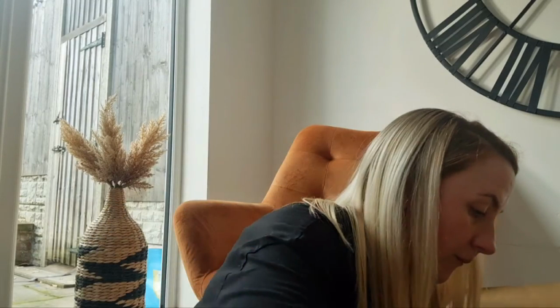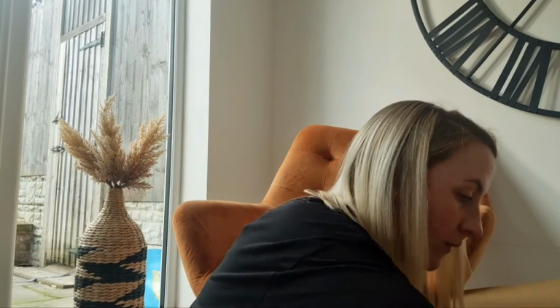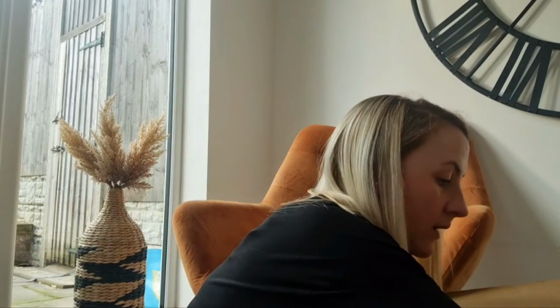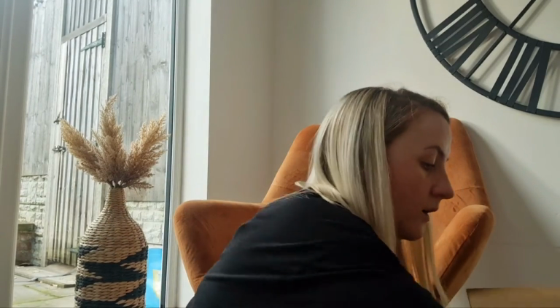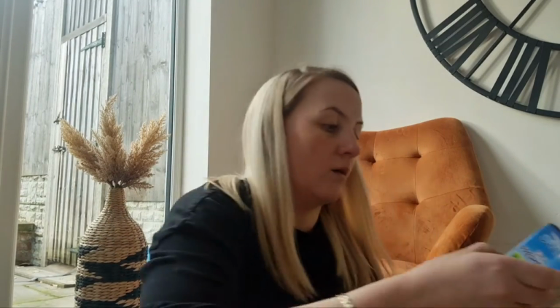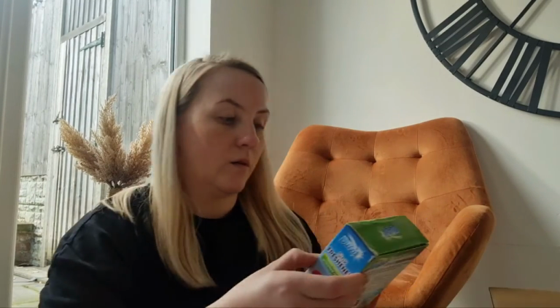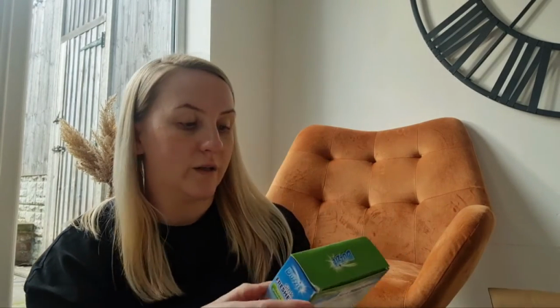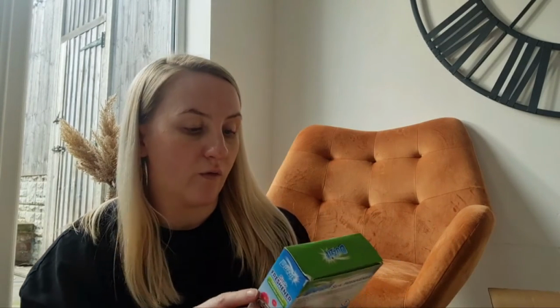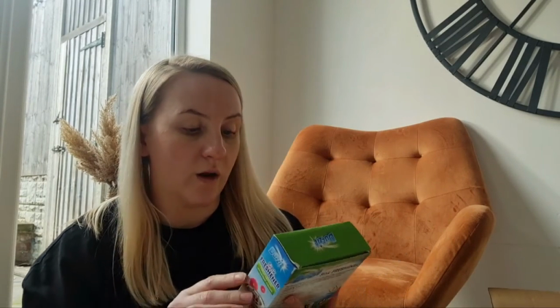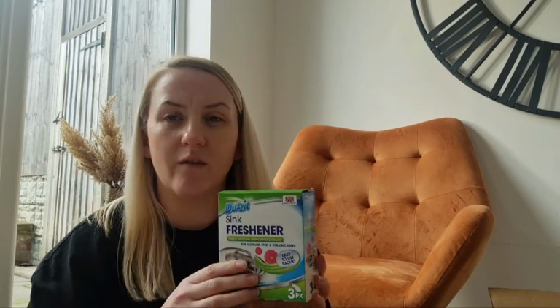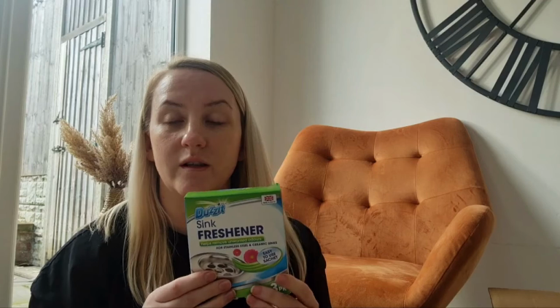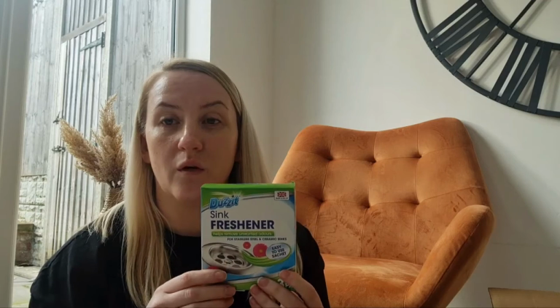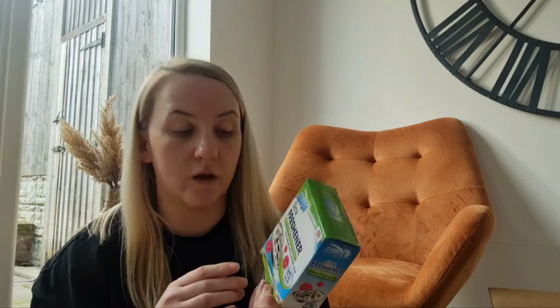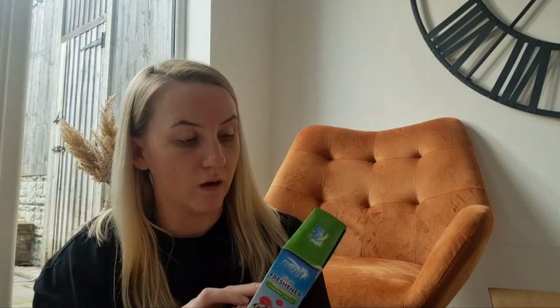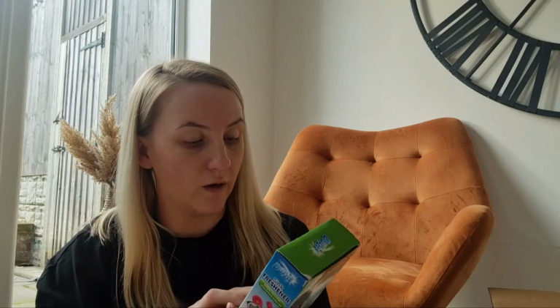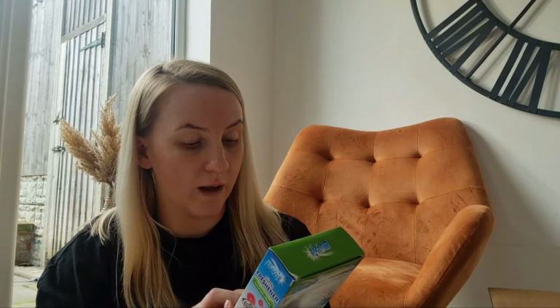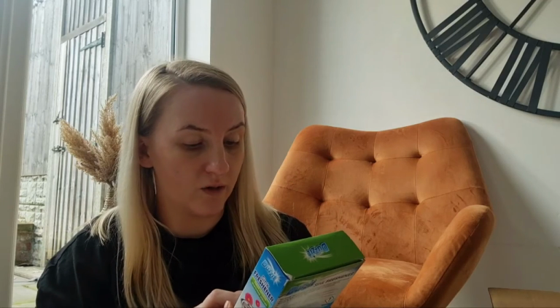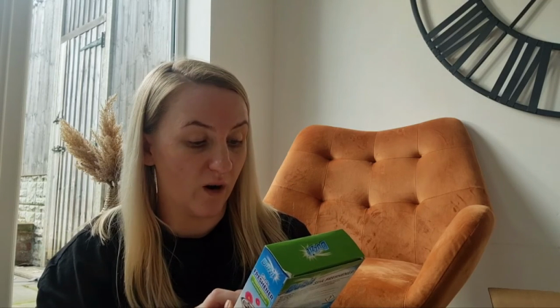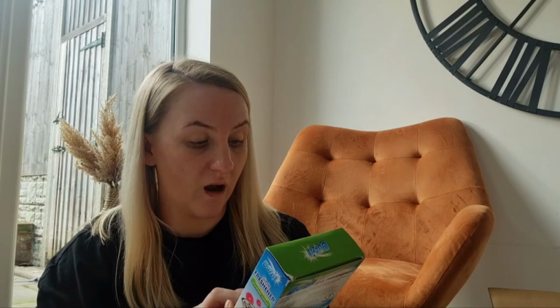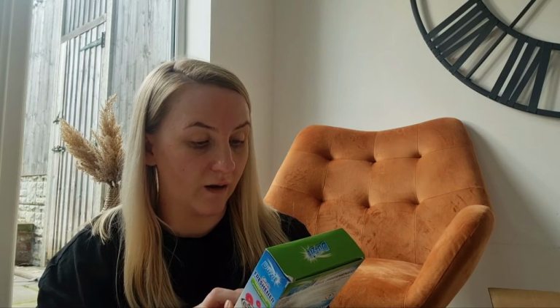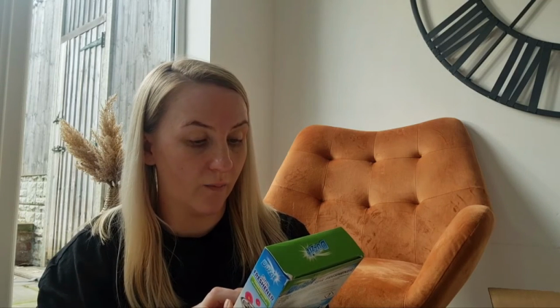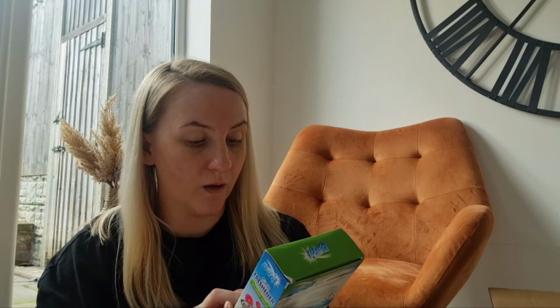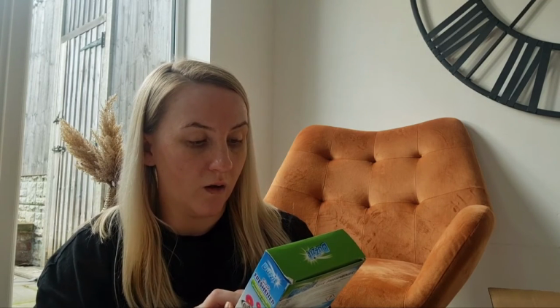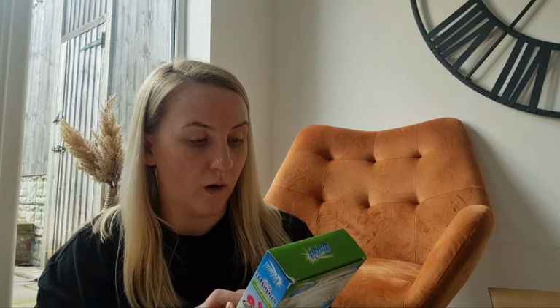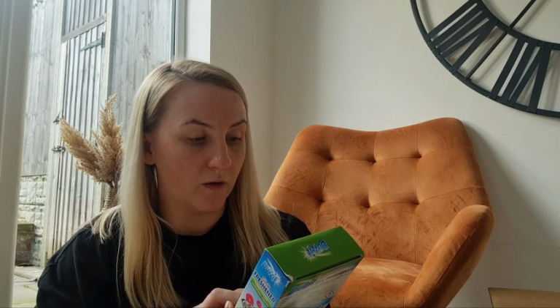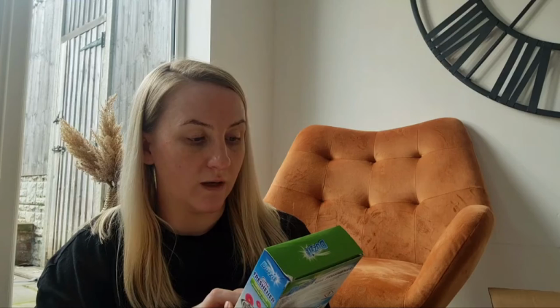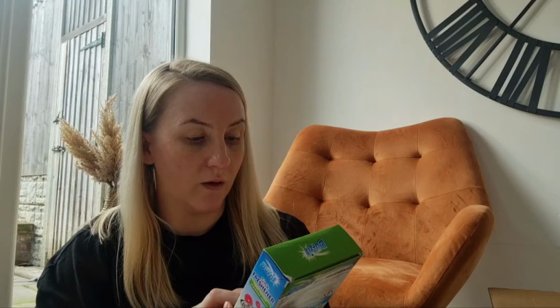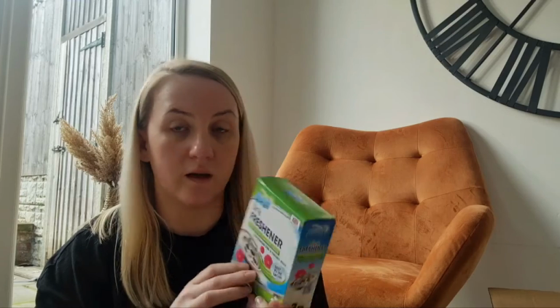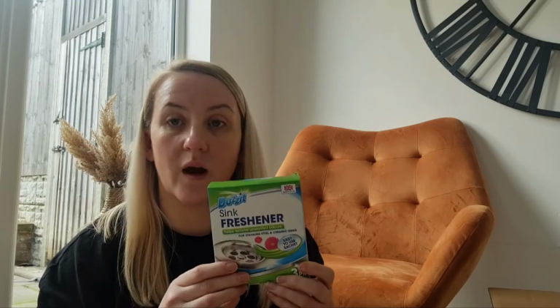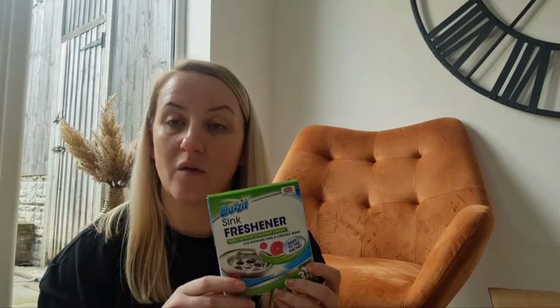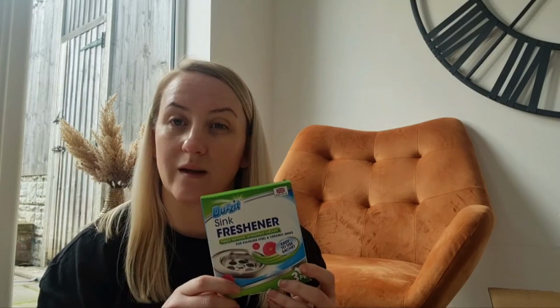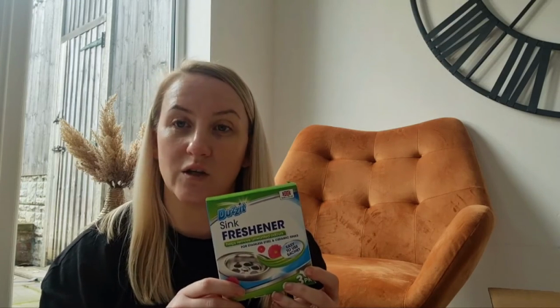Then I've got the sink freshener. I've never used this before so I don't really know what it's like, but I suppose it'll just keep the kitchen sink nice and fresh.